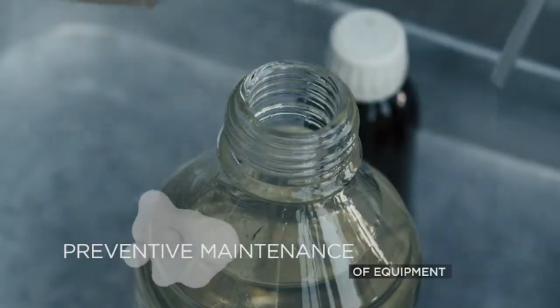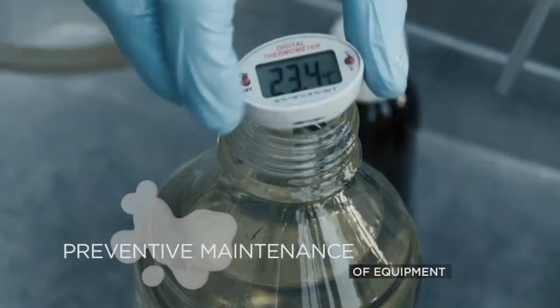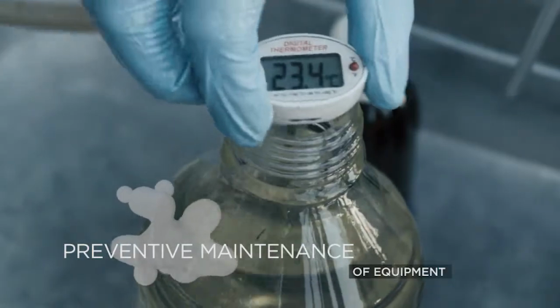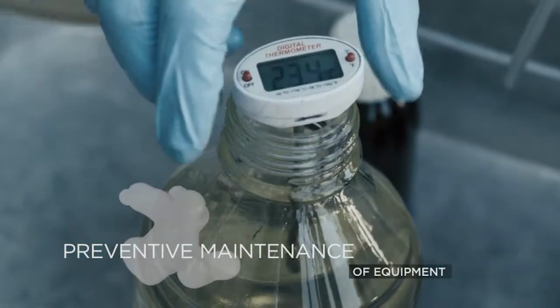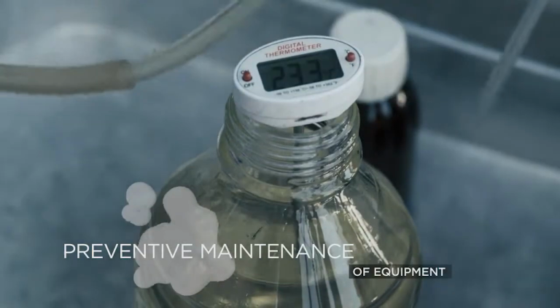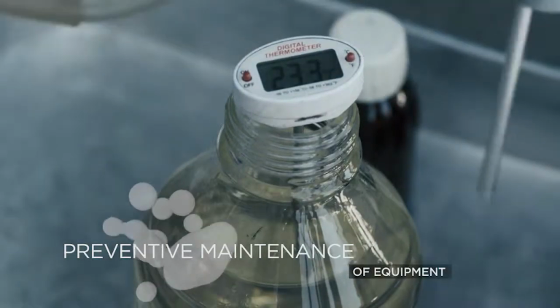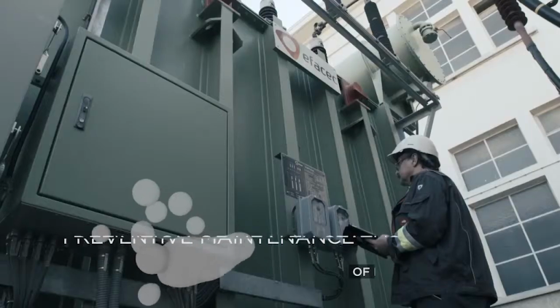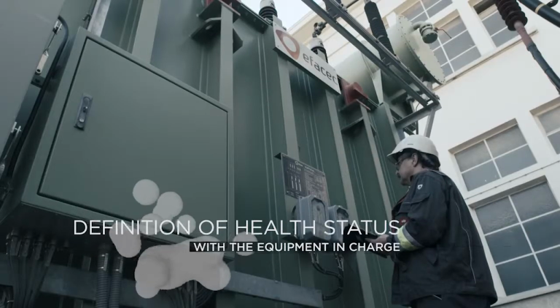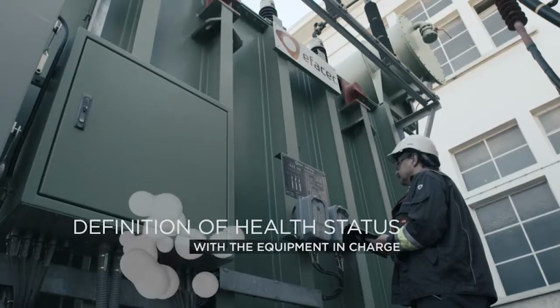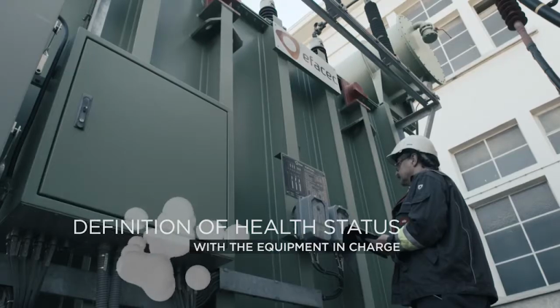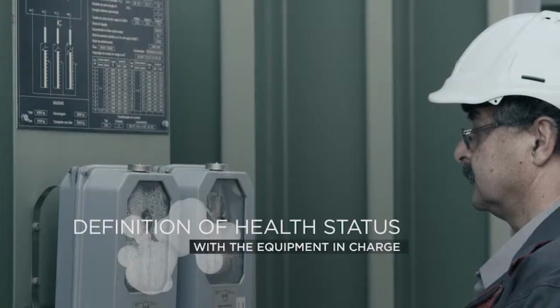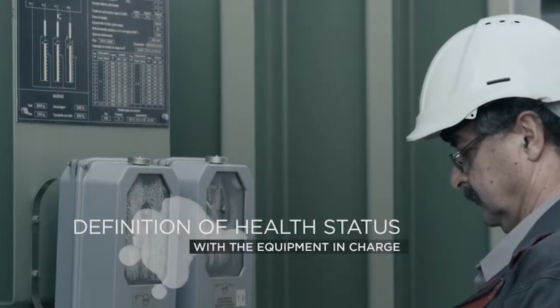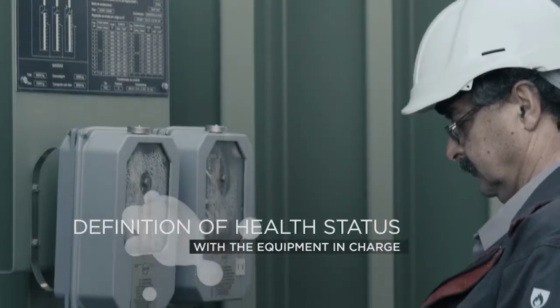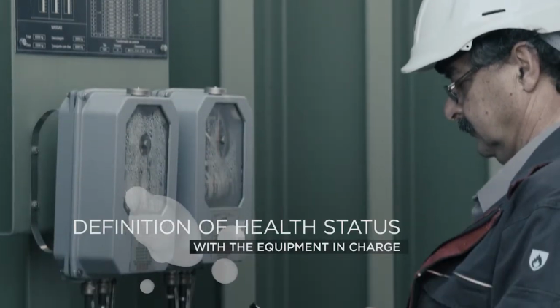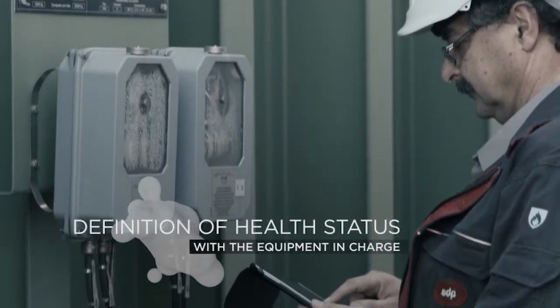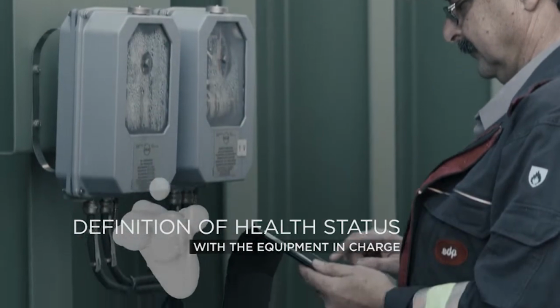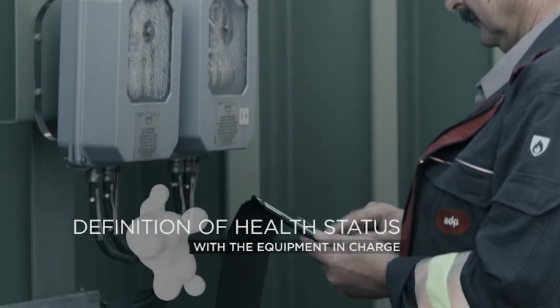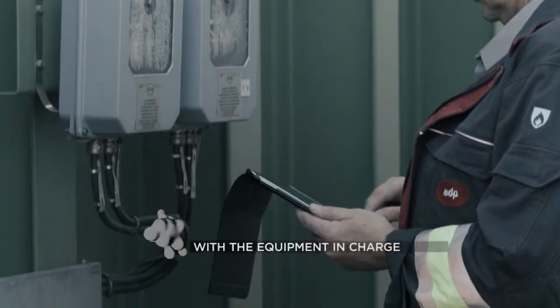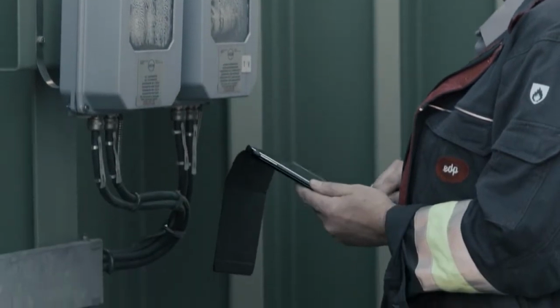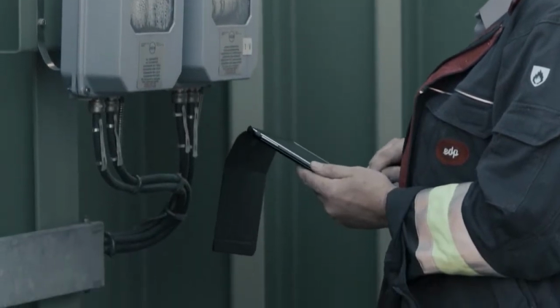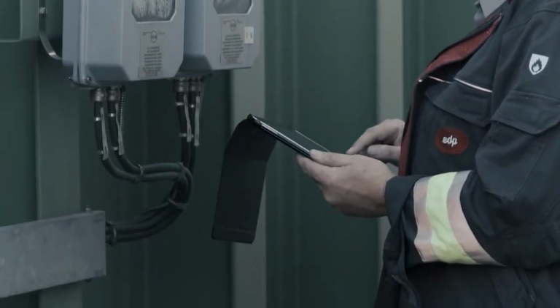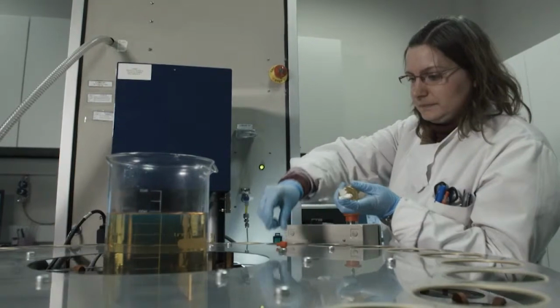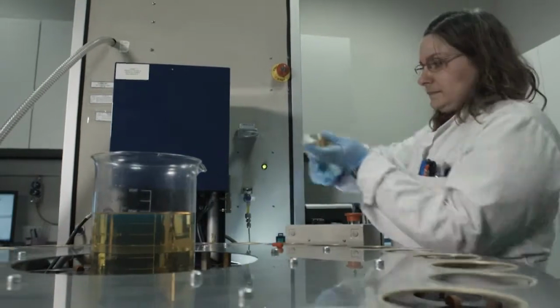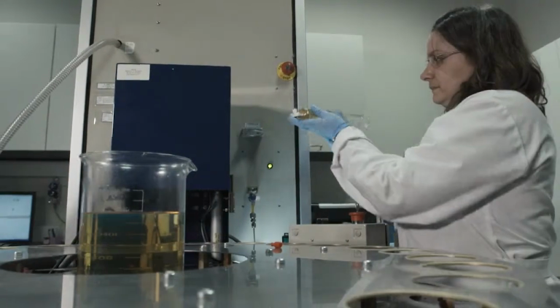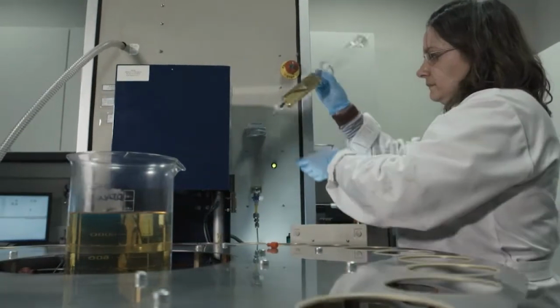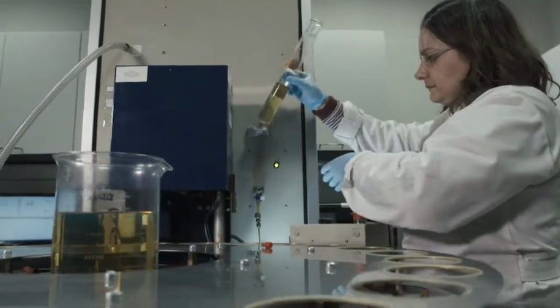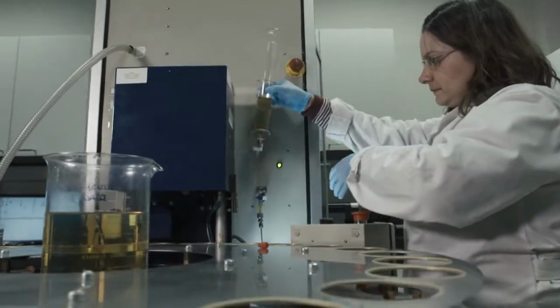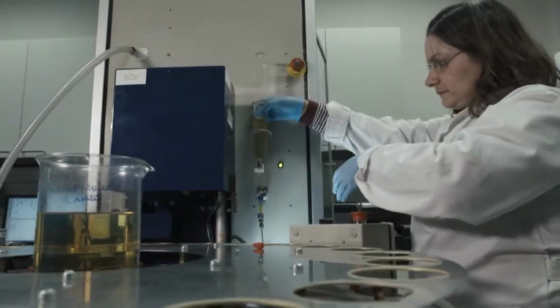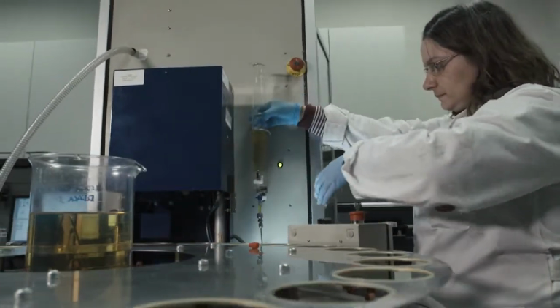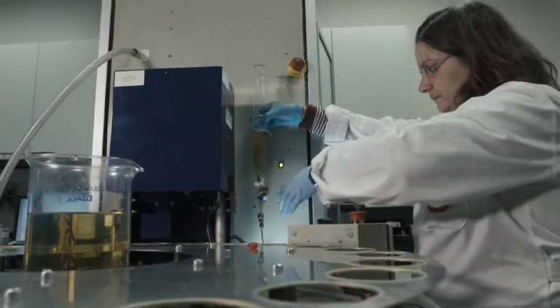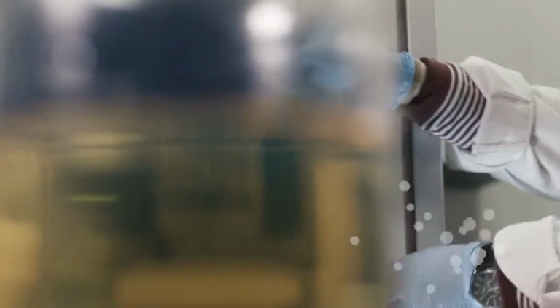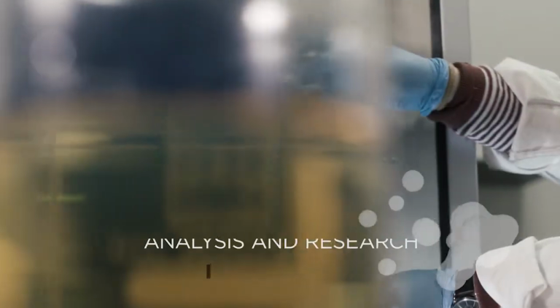About 99% of our activity lies in the field of accreditation and we've shown excellence in performance in all of the interlaboratory comparison tests carried out by more than 30 international laboratories.